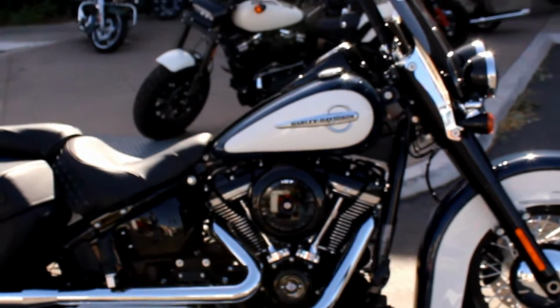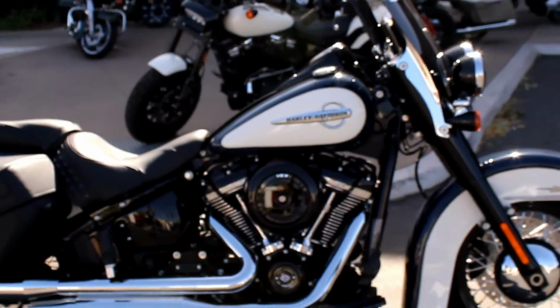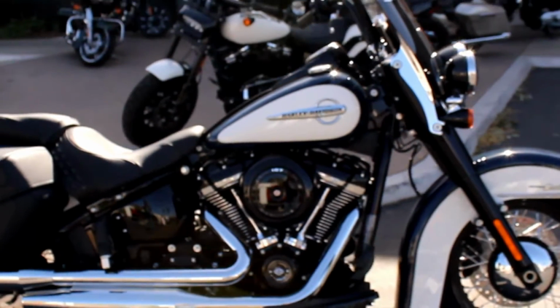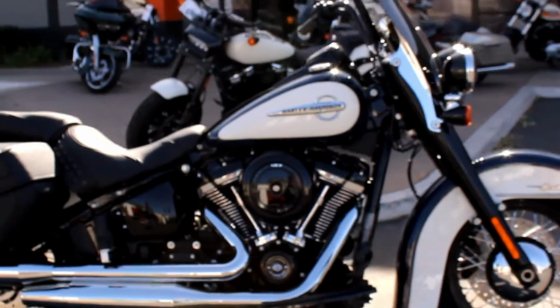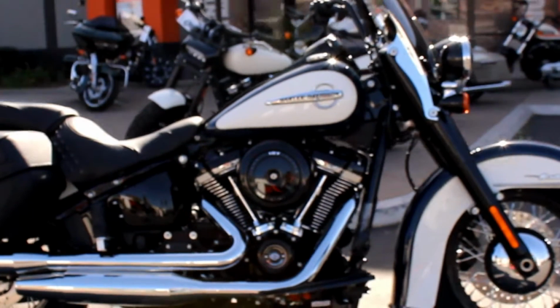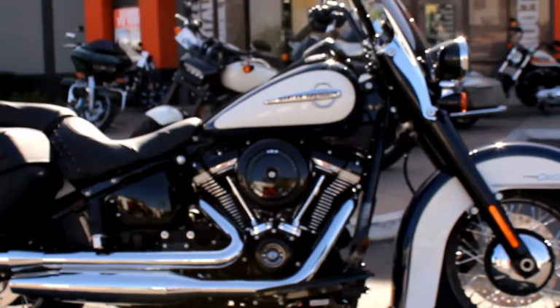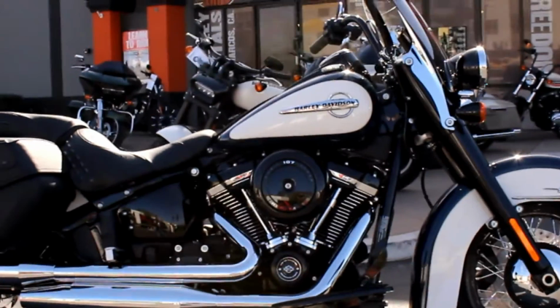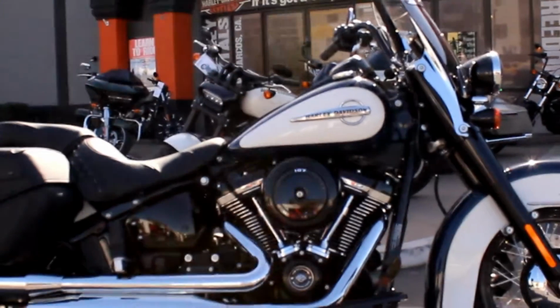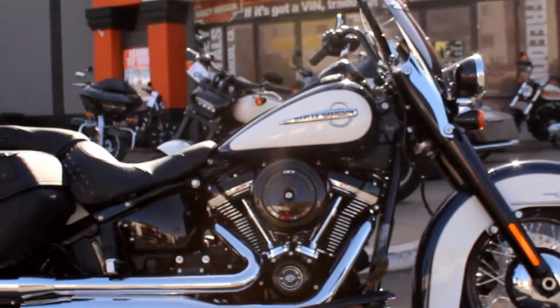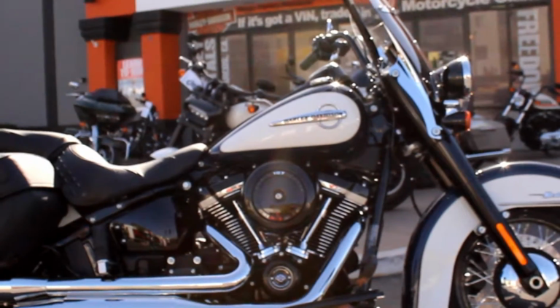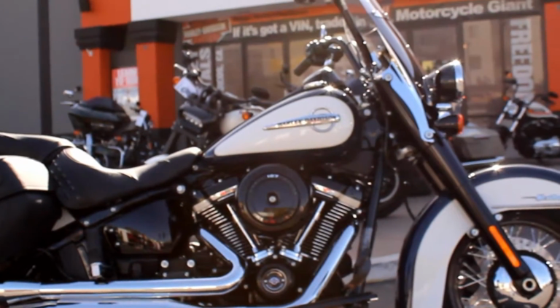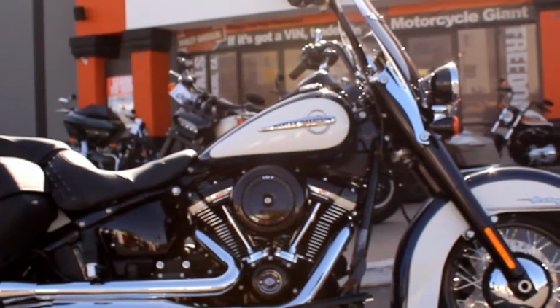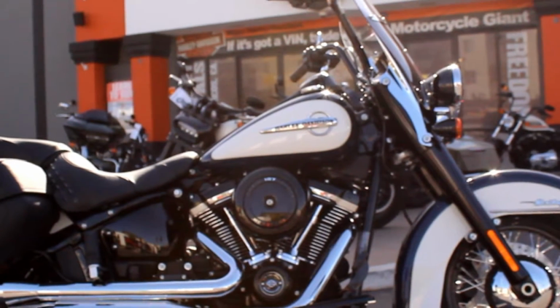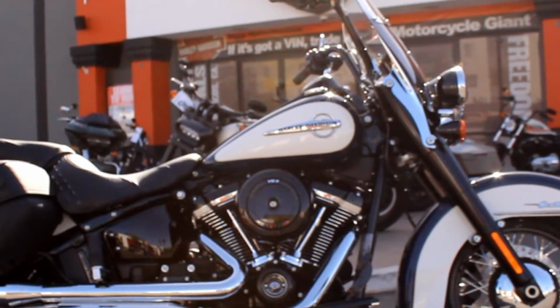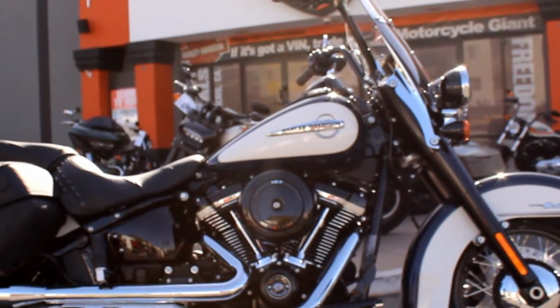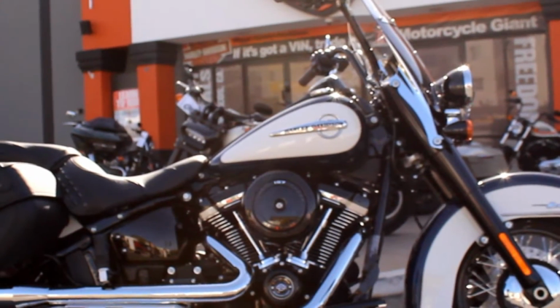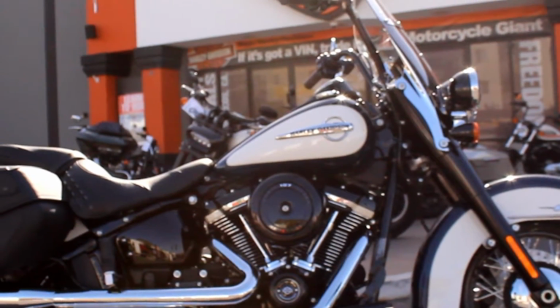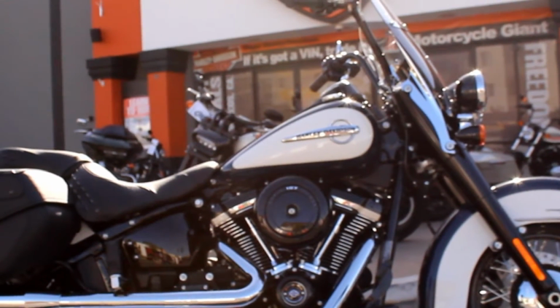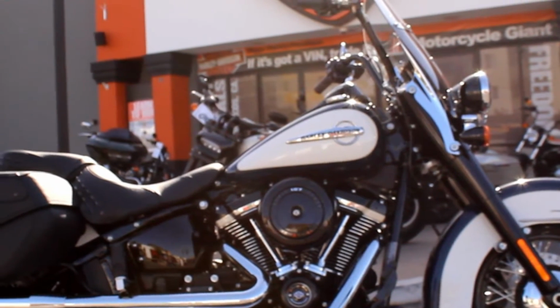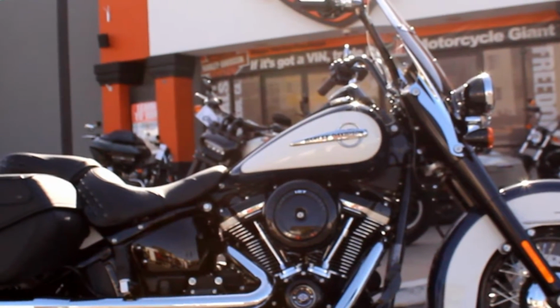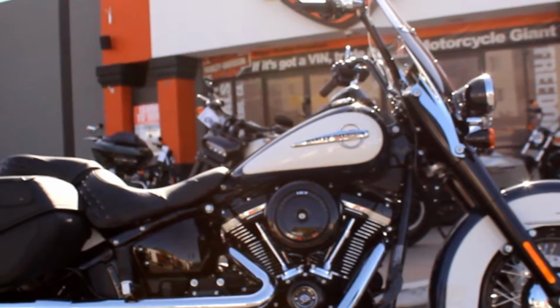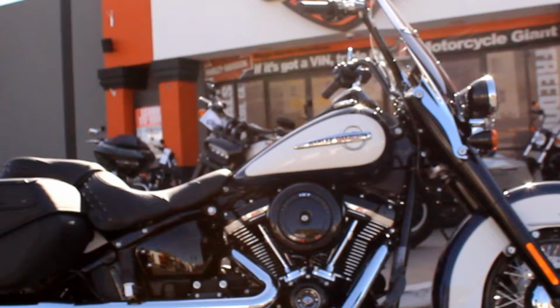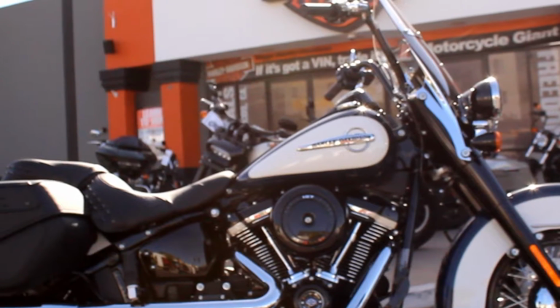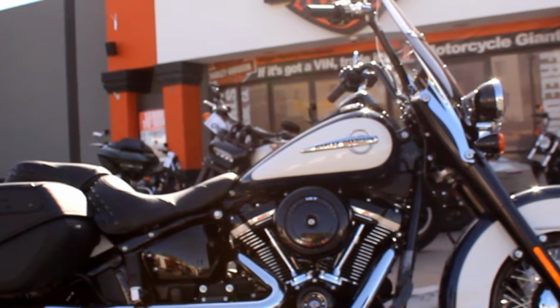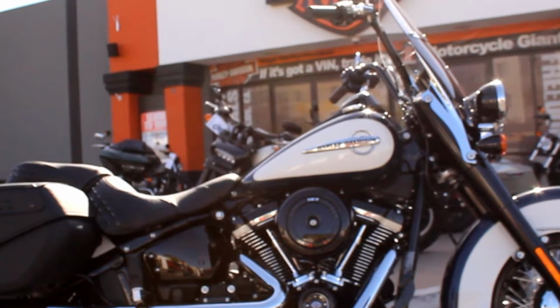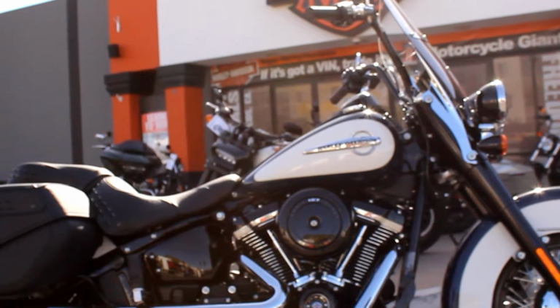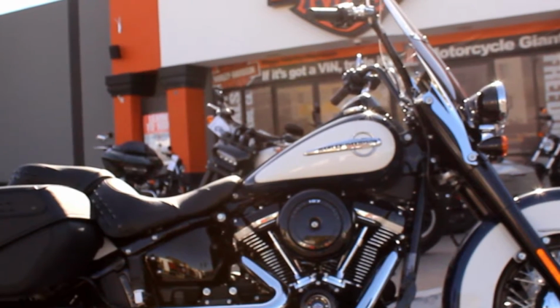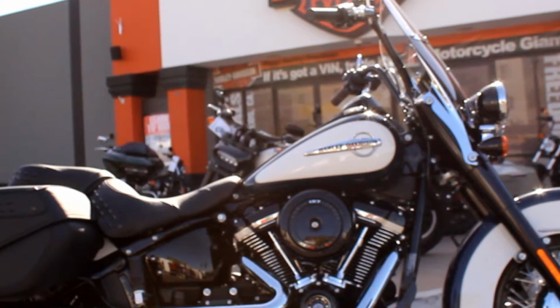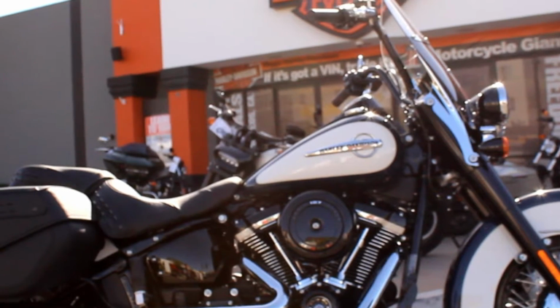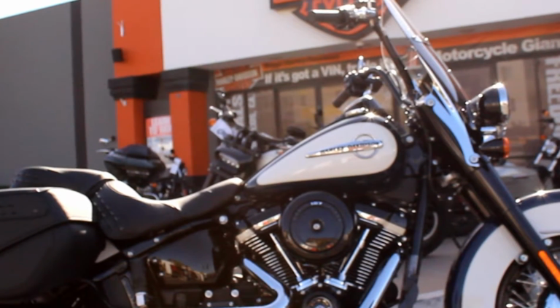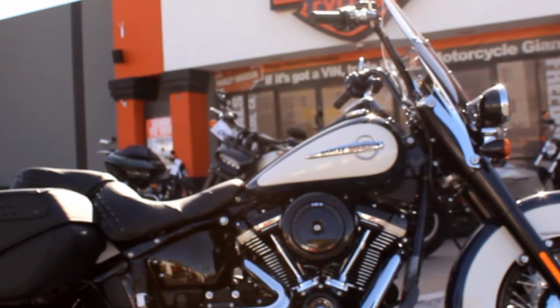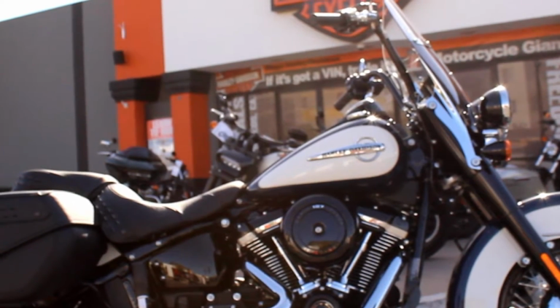Beautiful, beautiful classic motorcycle, available for test rides seven days a week at Big Harley-Davidson in San Marcos, between Vista and Escondido, right off the 78.